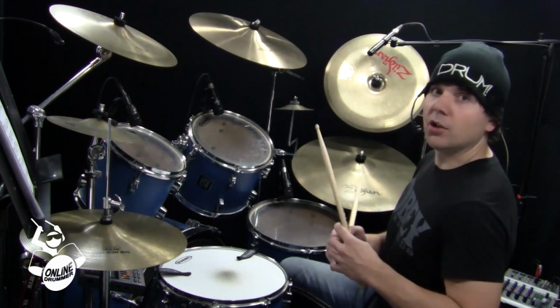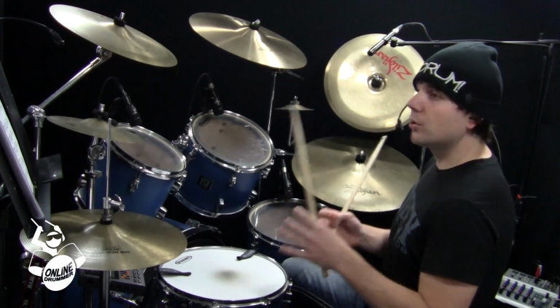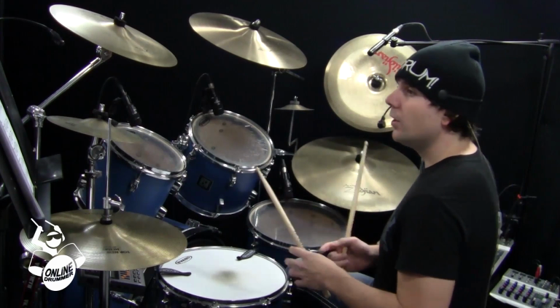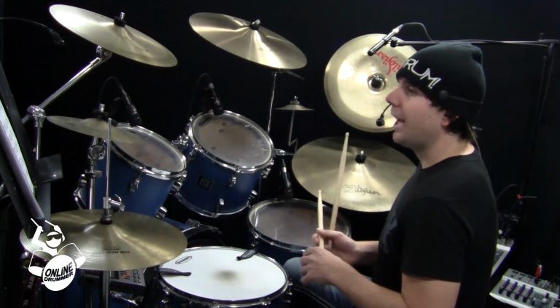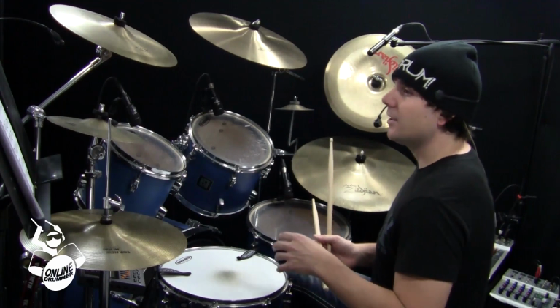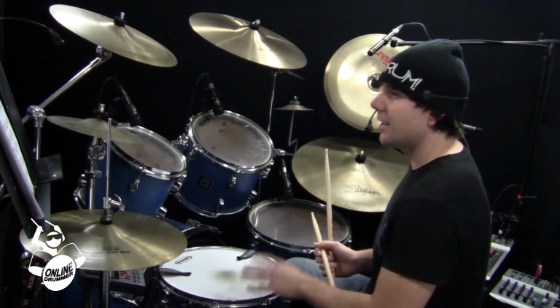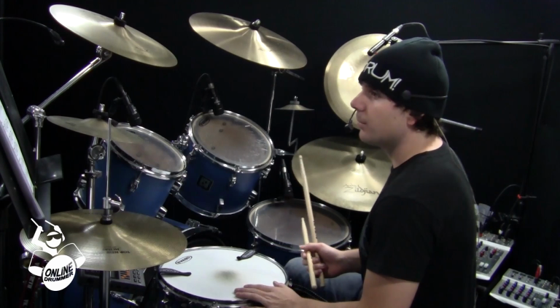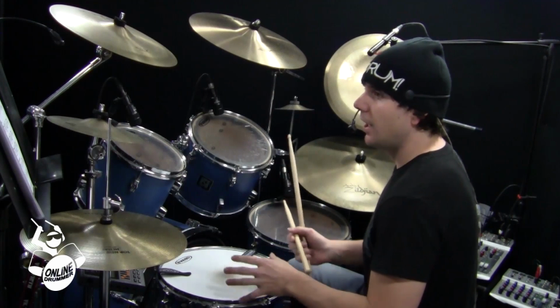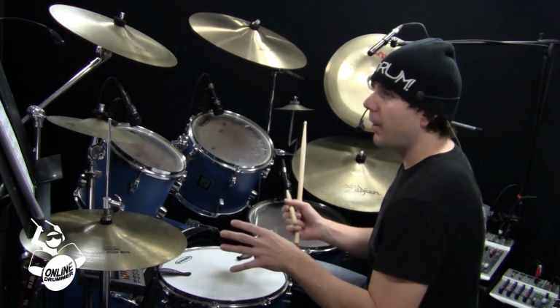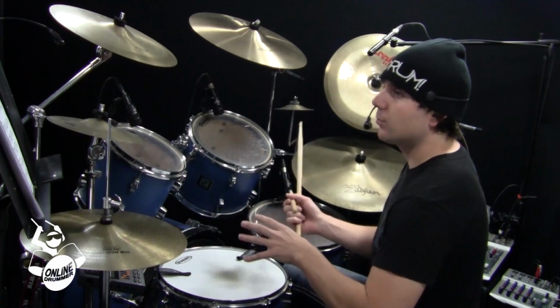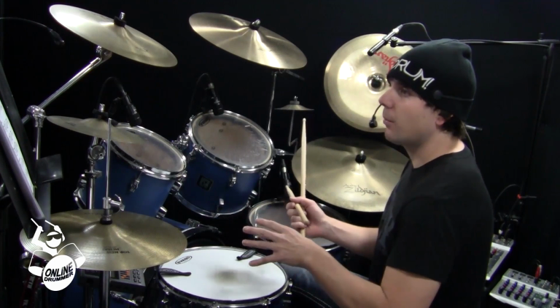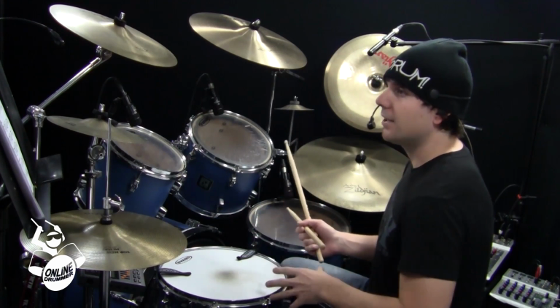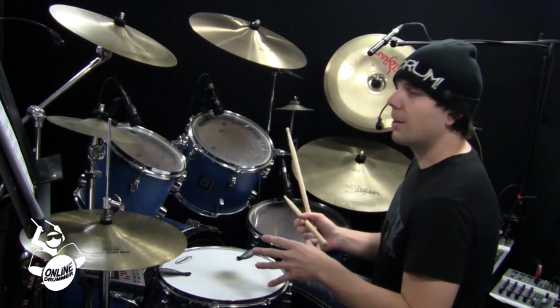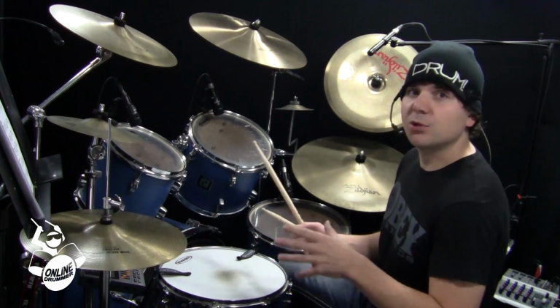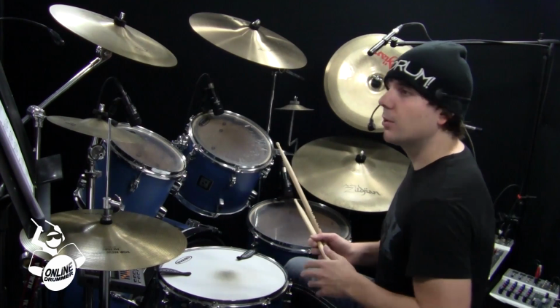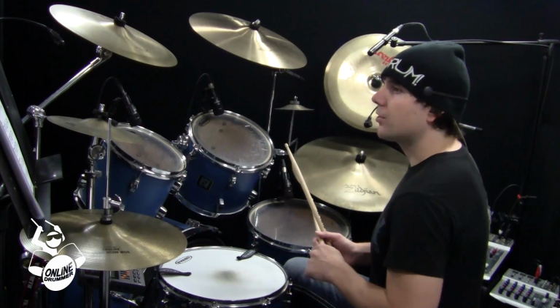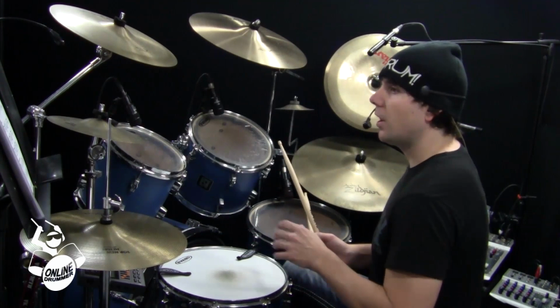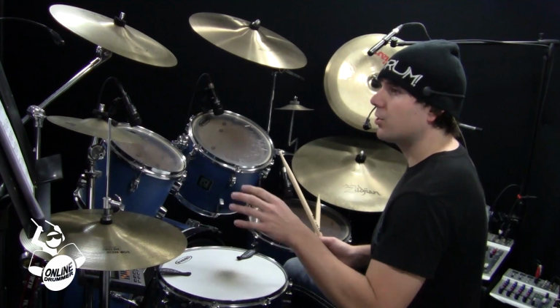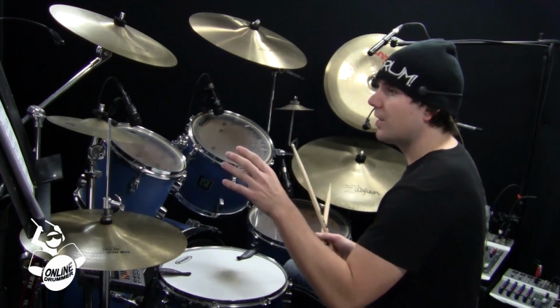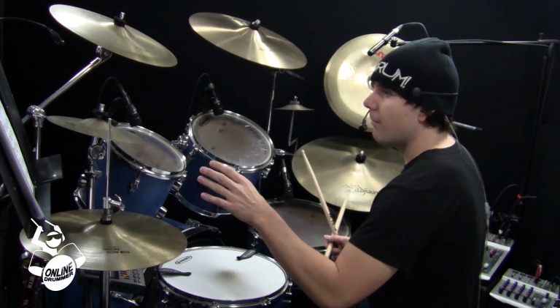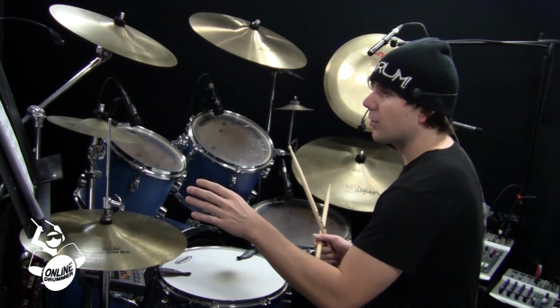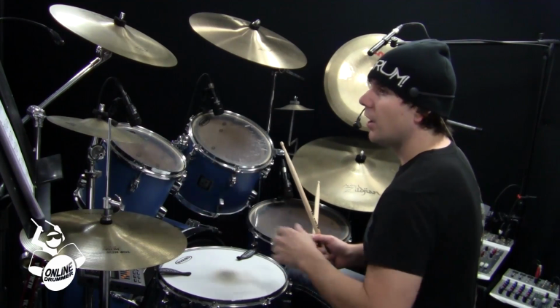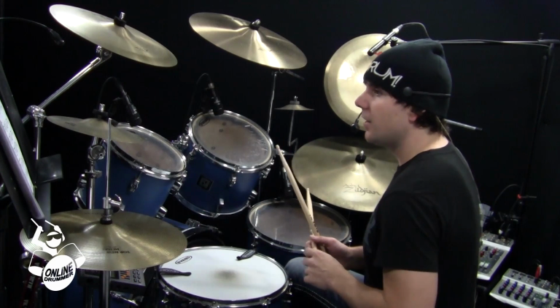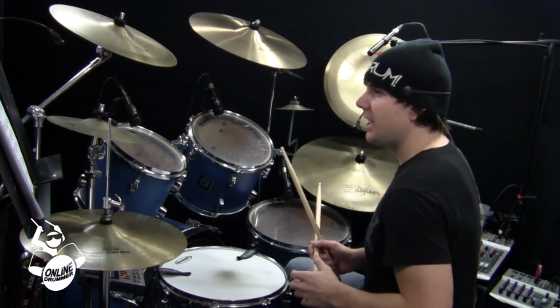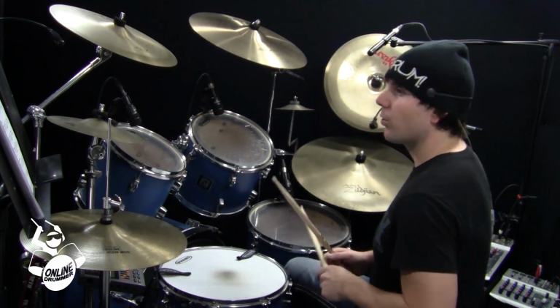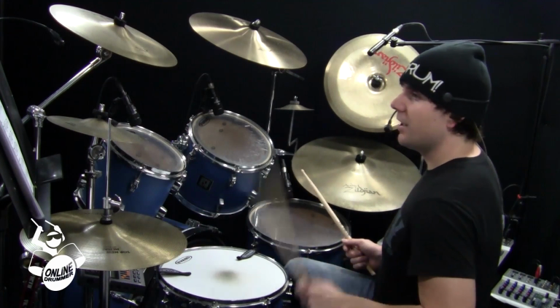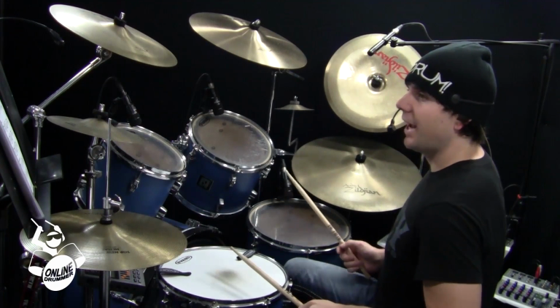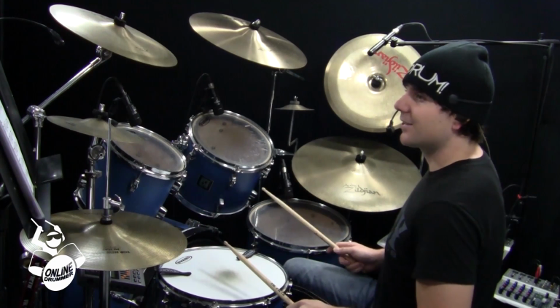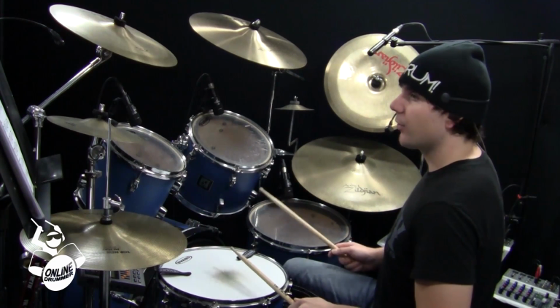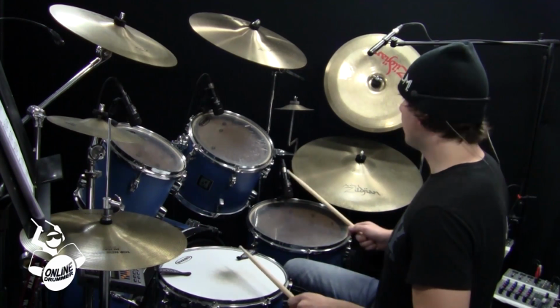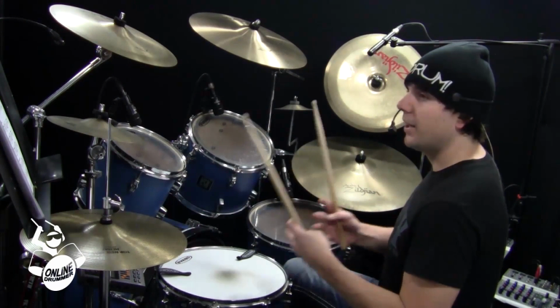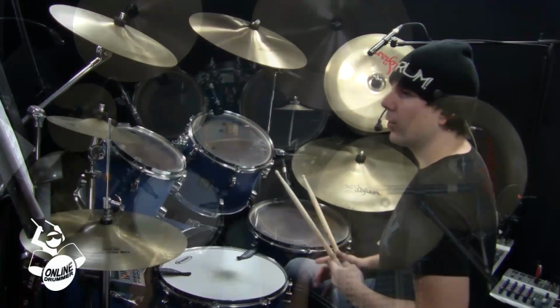Number two adds in a snare drum. The hand pattern was kind of repetitive — it's the same thing each measure. So in number two, on the second measure on the E of three, I added a snare drum. I'll play that for you.